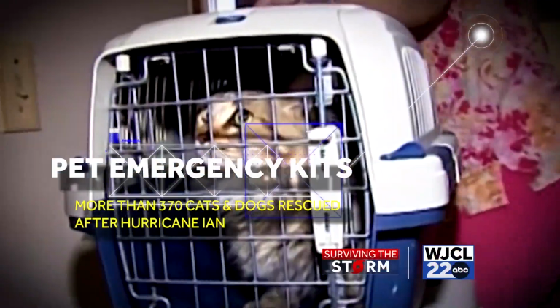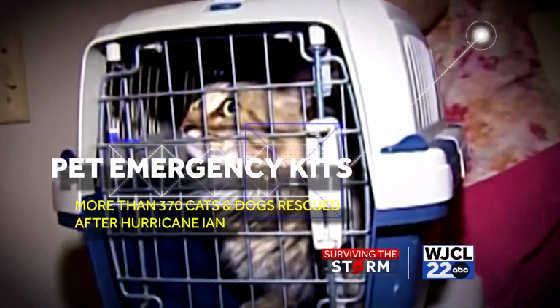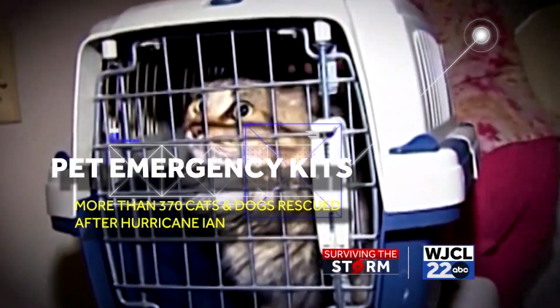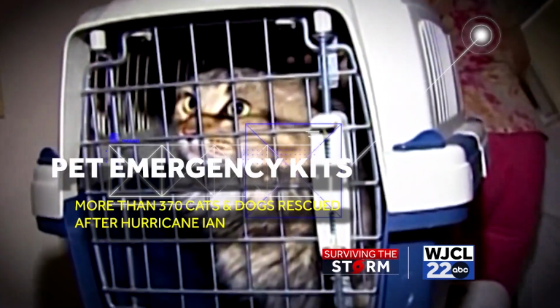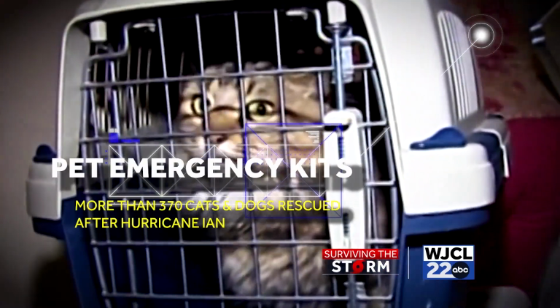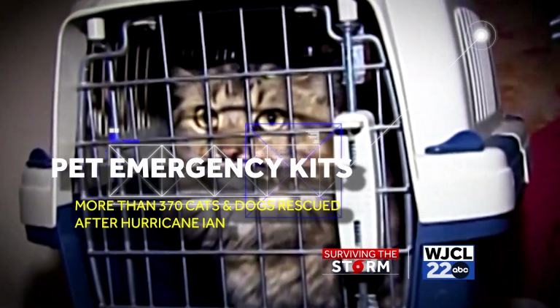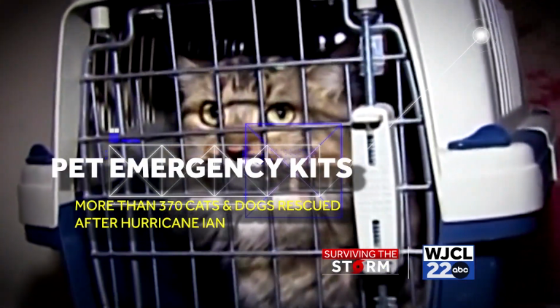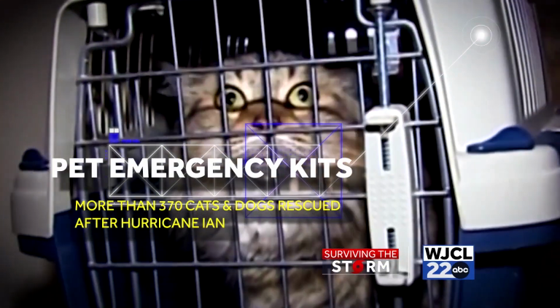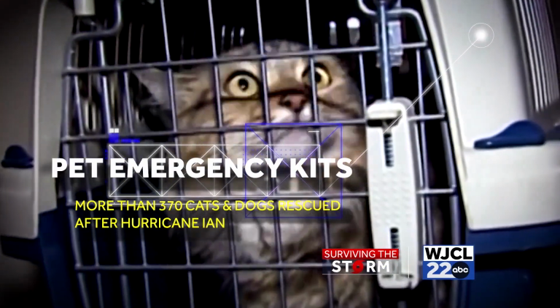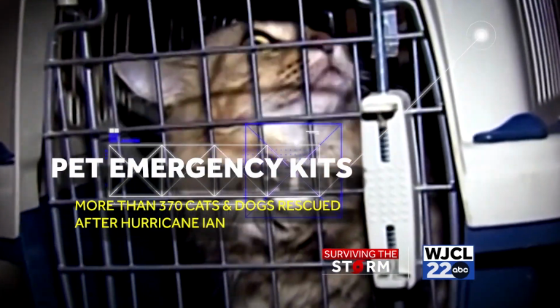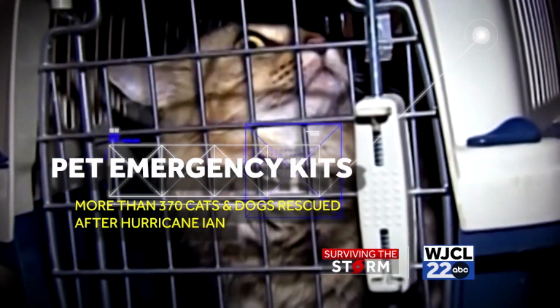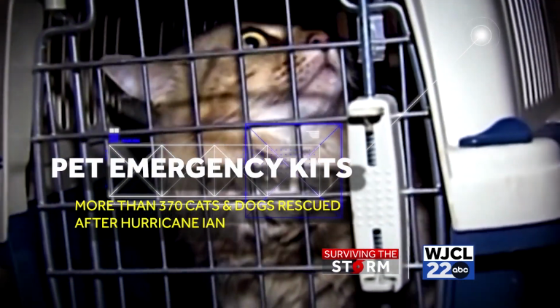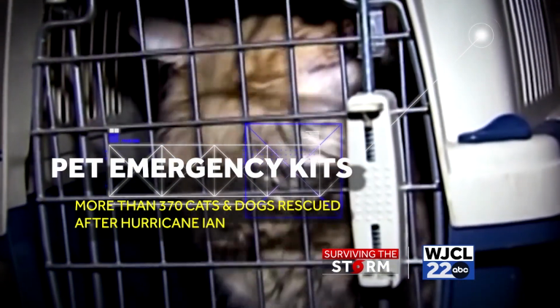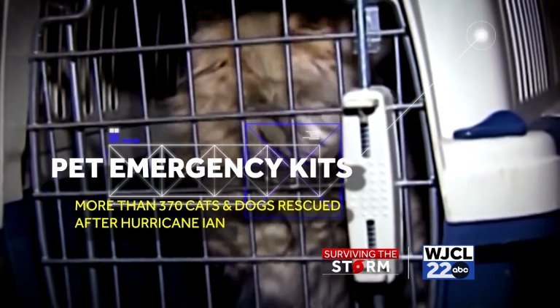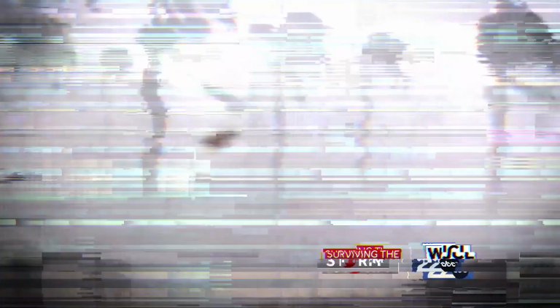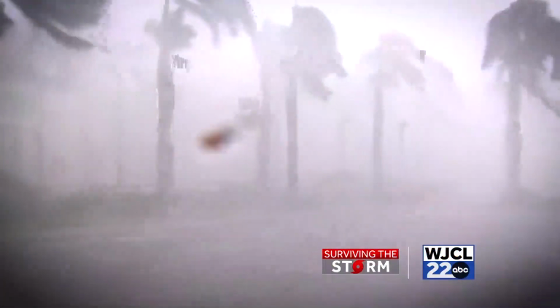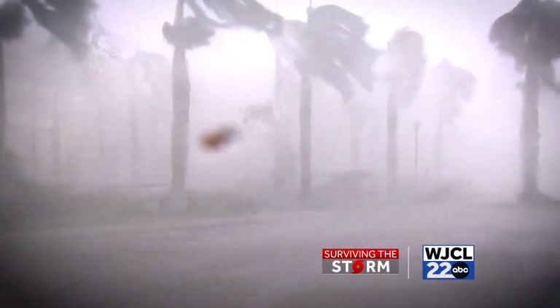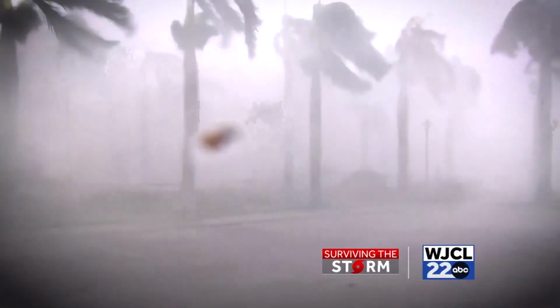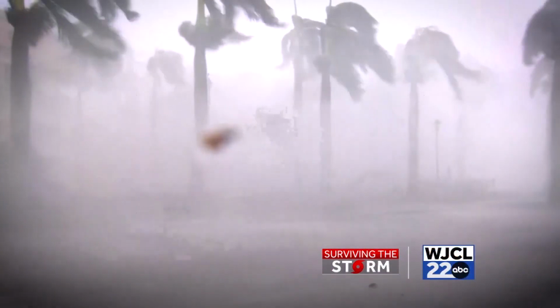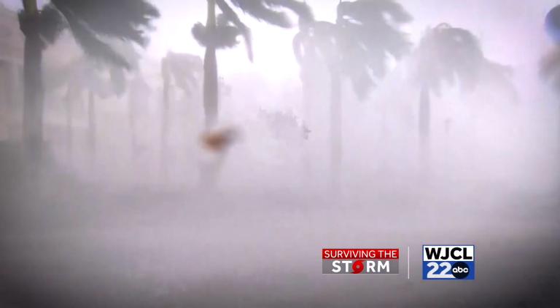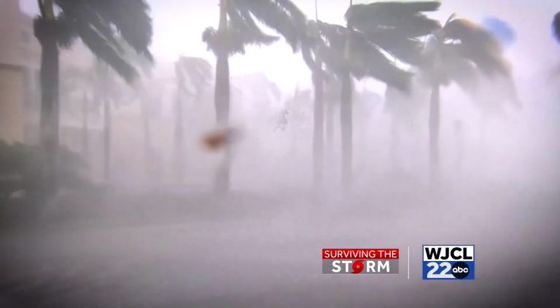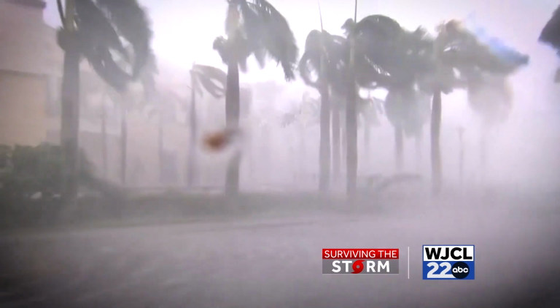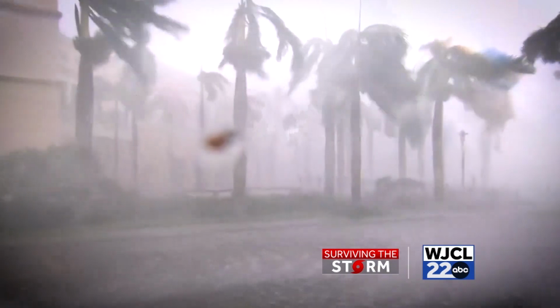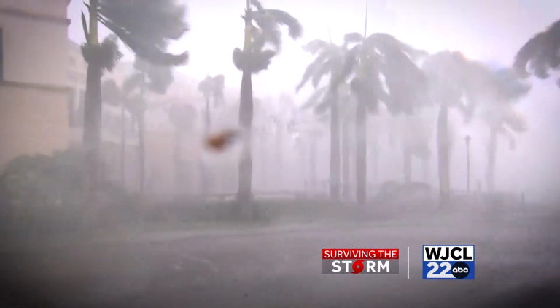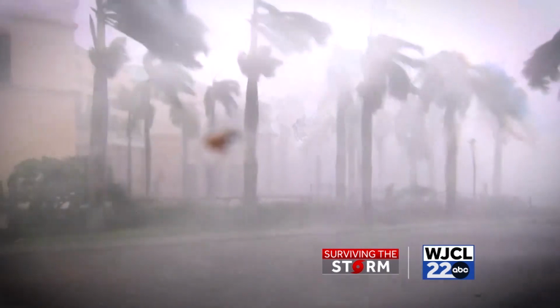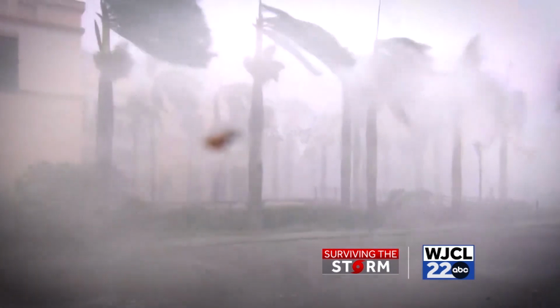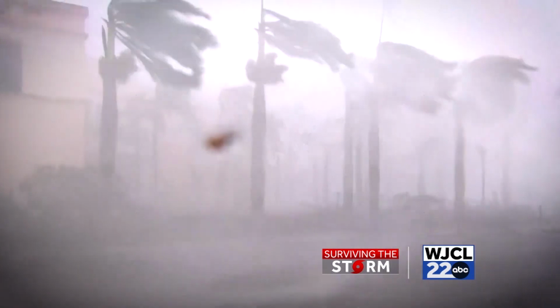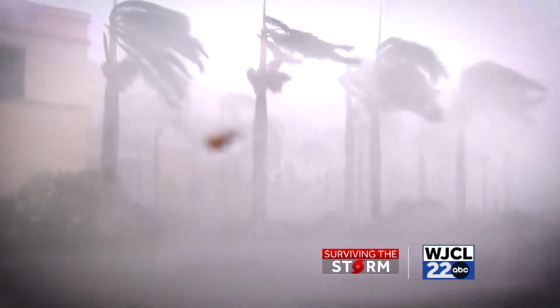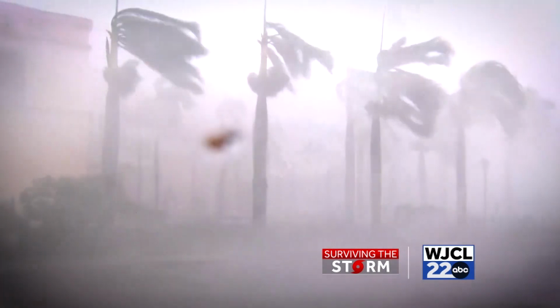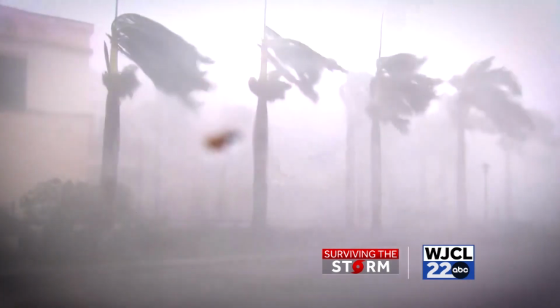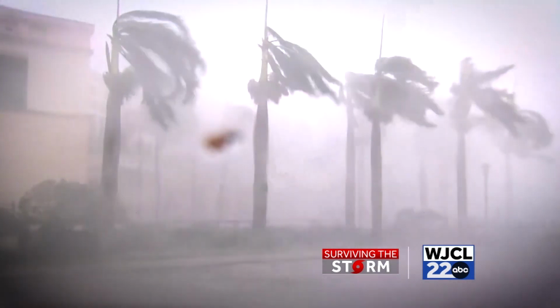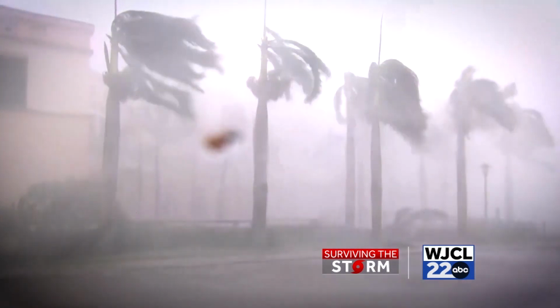If you have to evacuate your home during a disaster, take your pet with you. It may be difficult to find shelter for your animals in the midst of a disaster, so plan ahead.